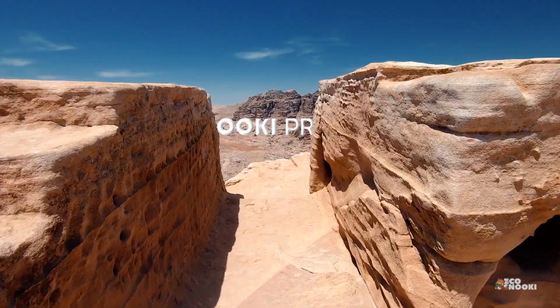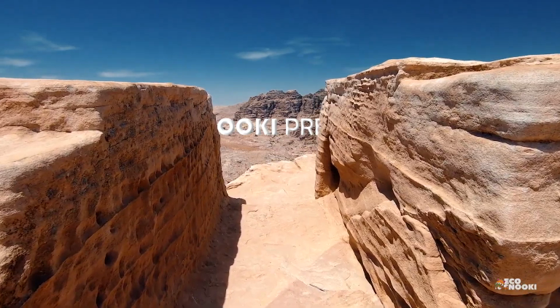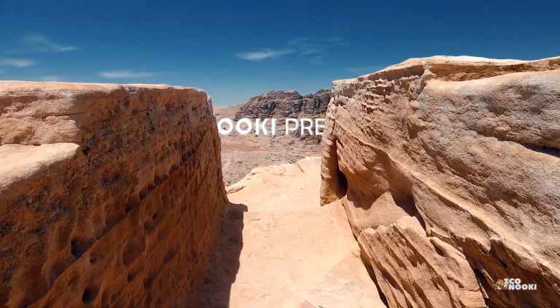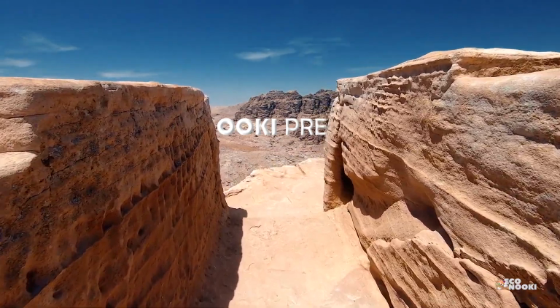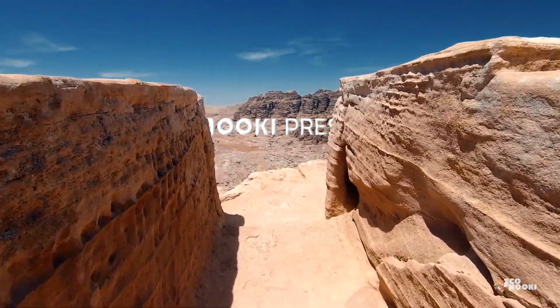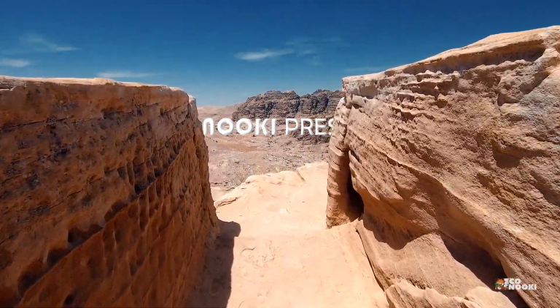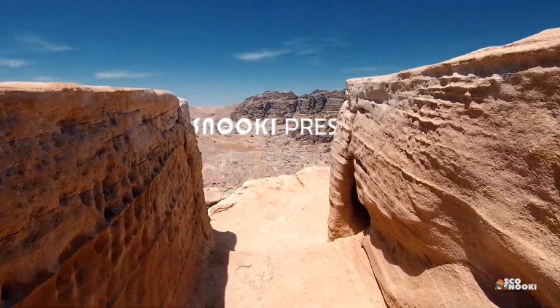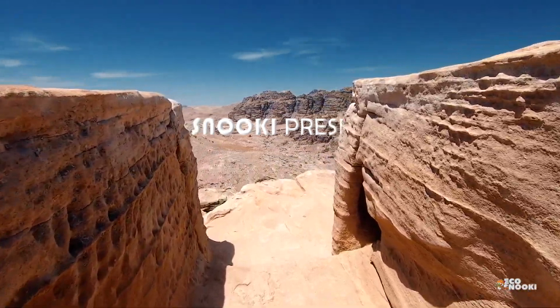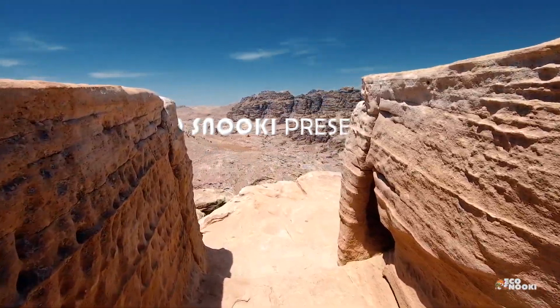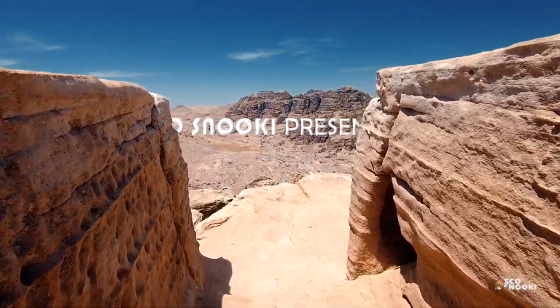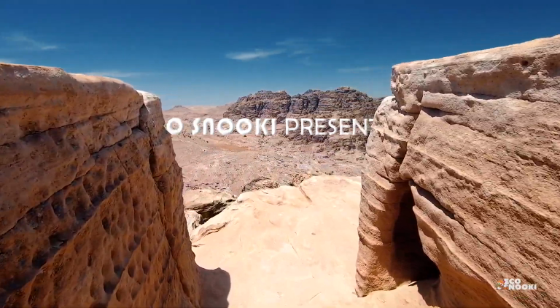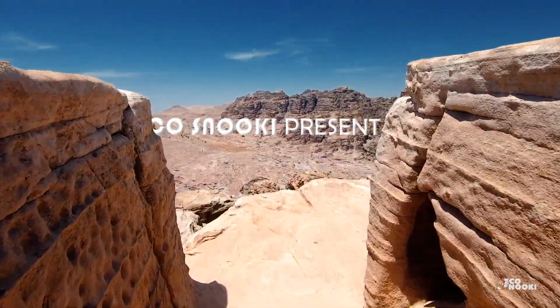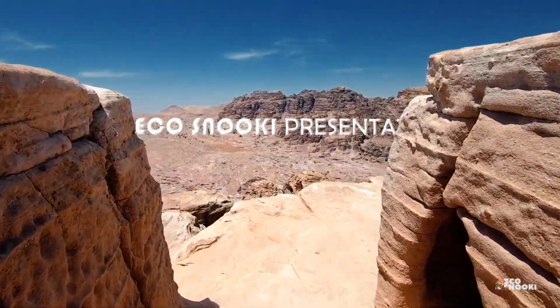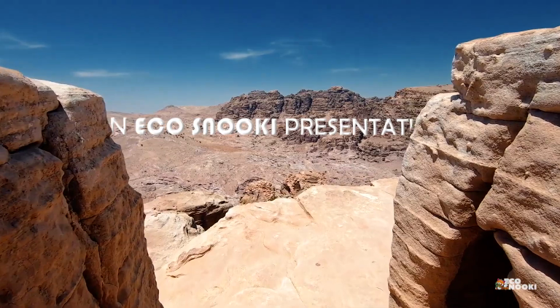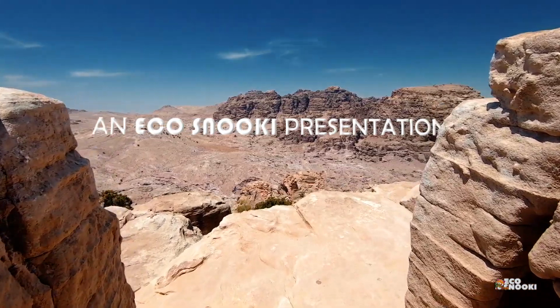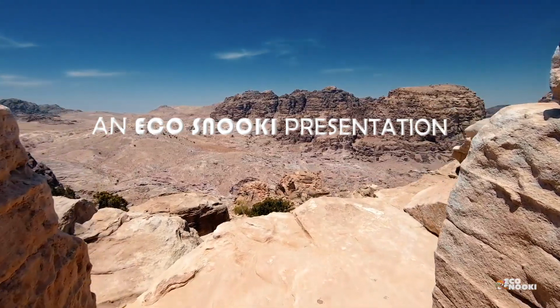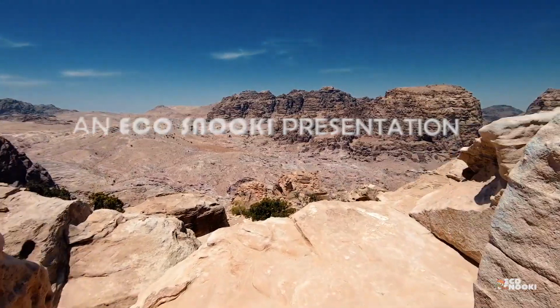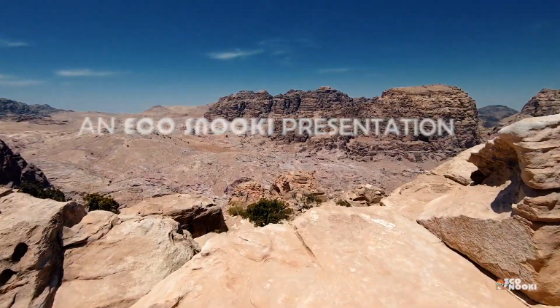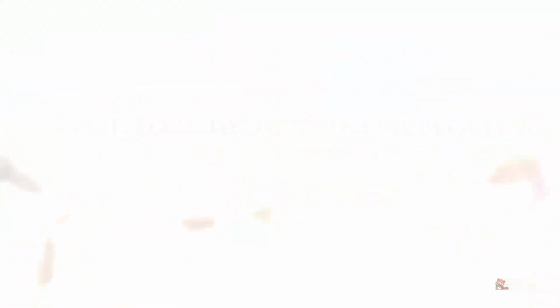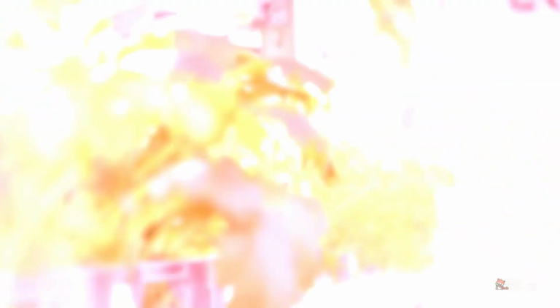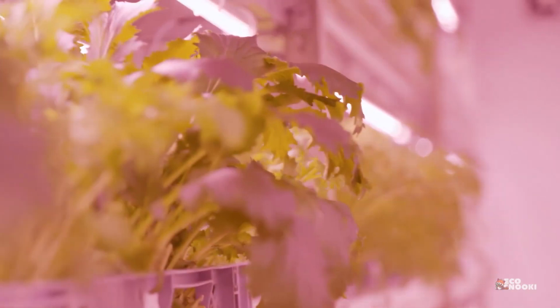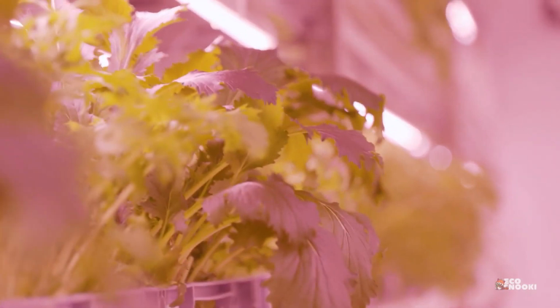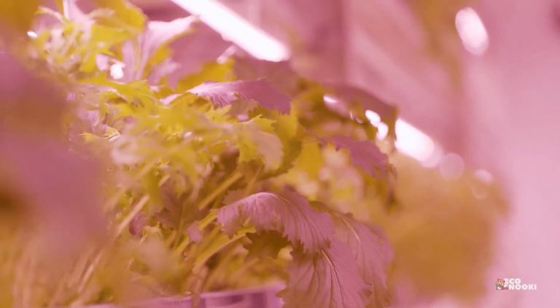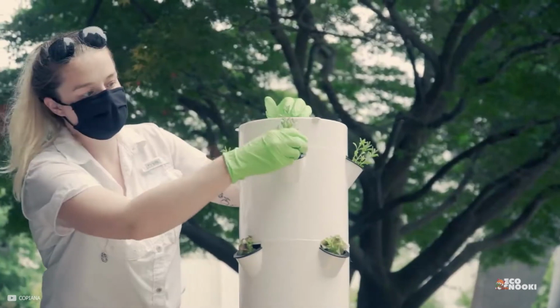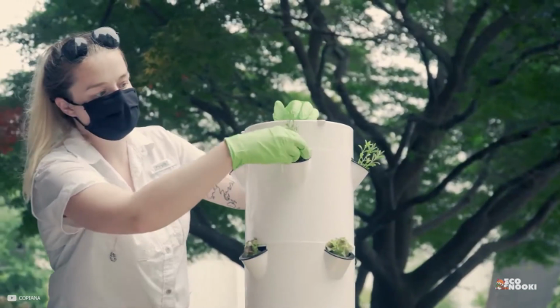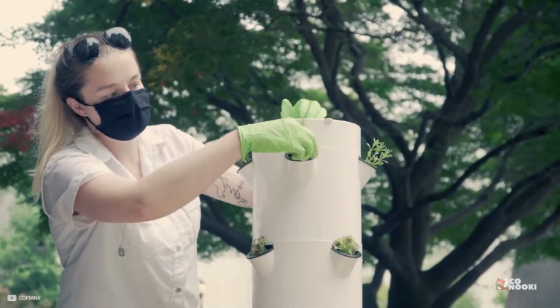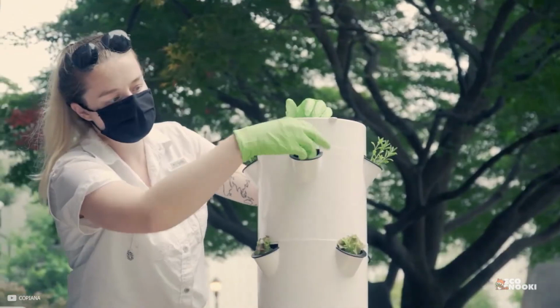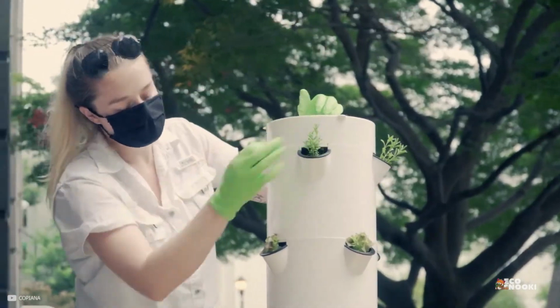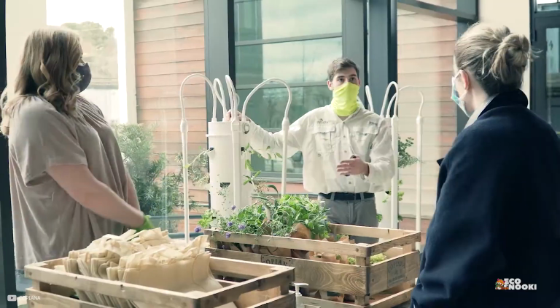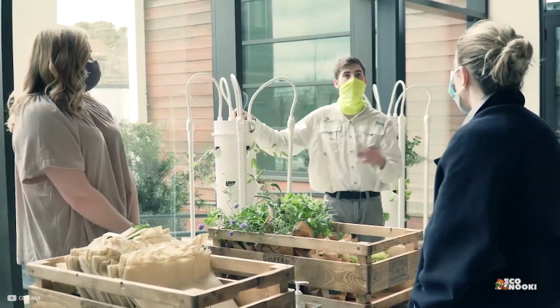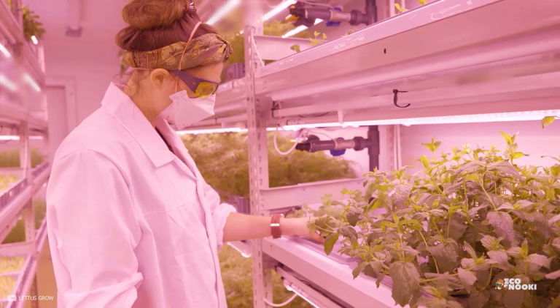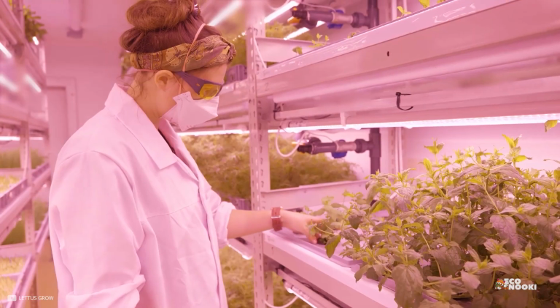Welcome to EcoSnooki, where we explore different ways to lead a sustainable lifestyle. Today, we're going to talk about a cutting-edge method of gardening called aeroponics.